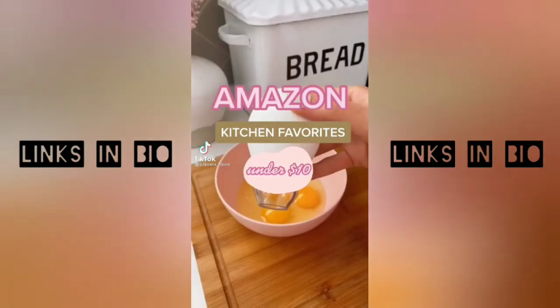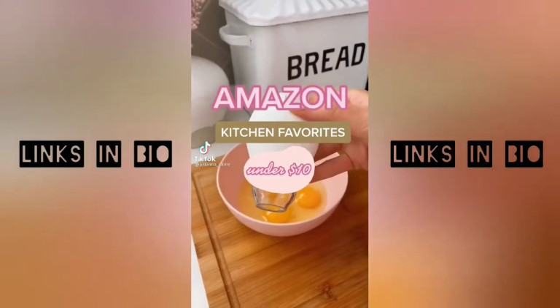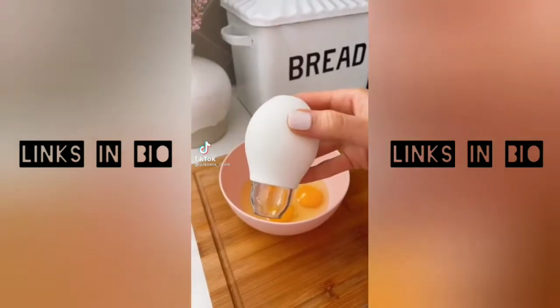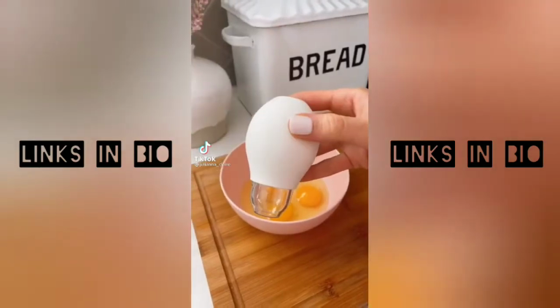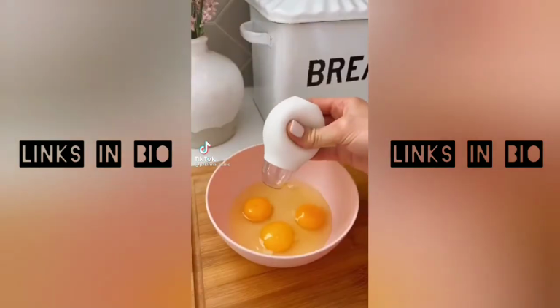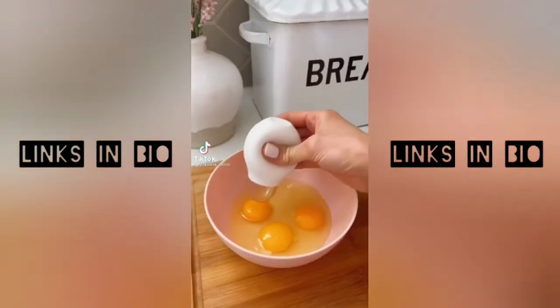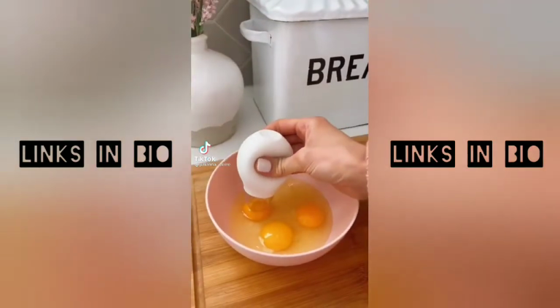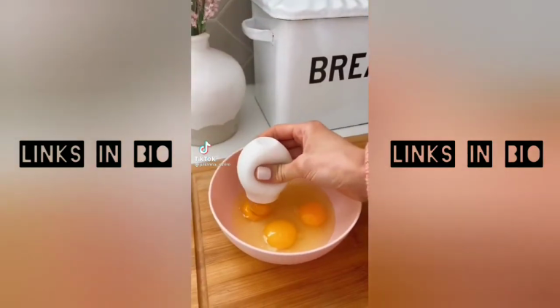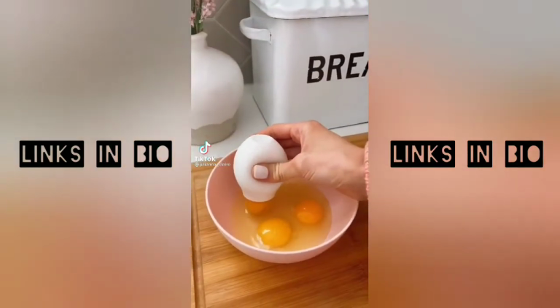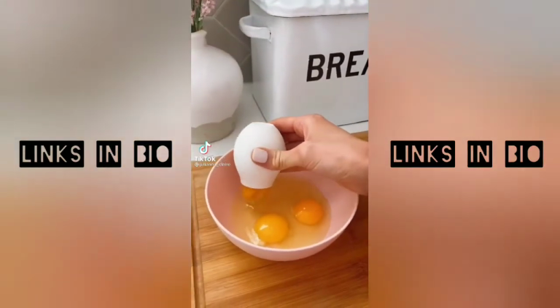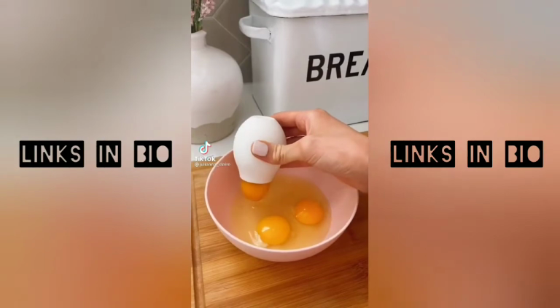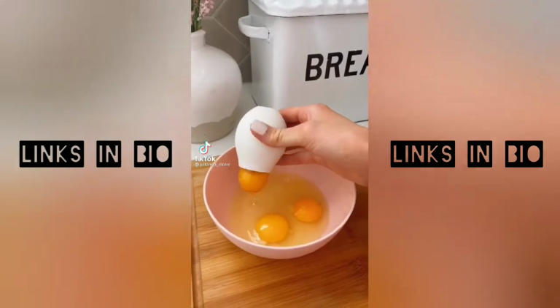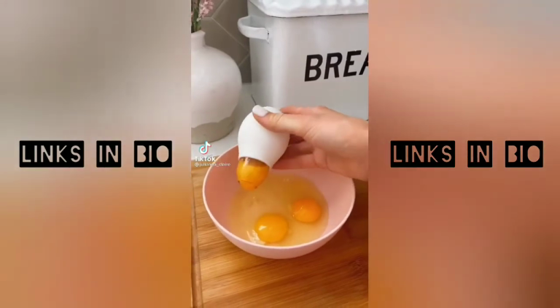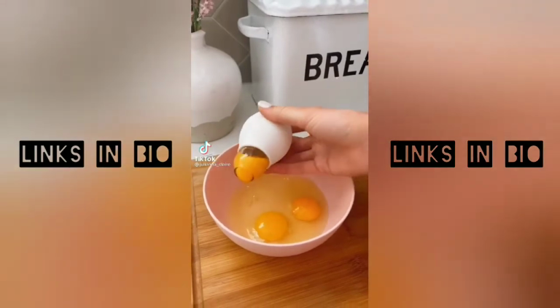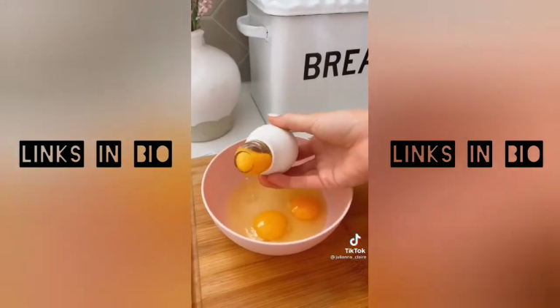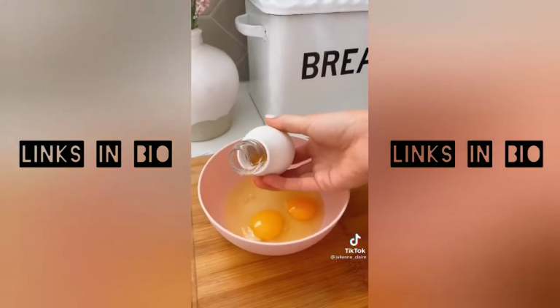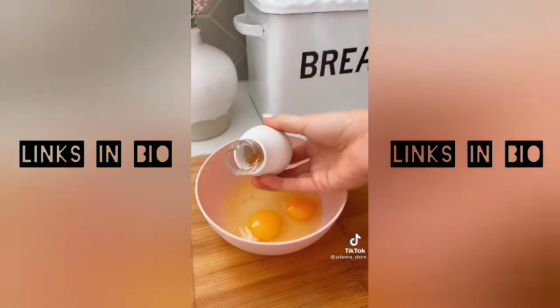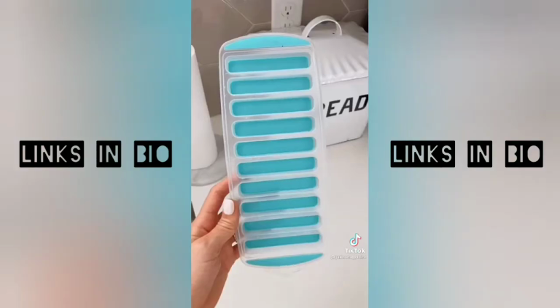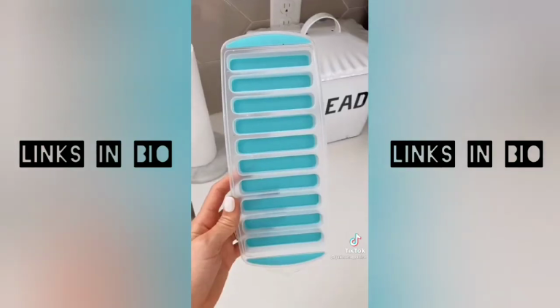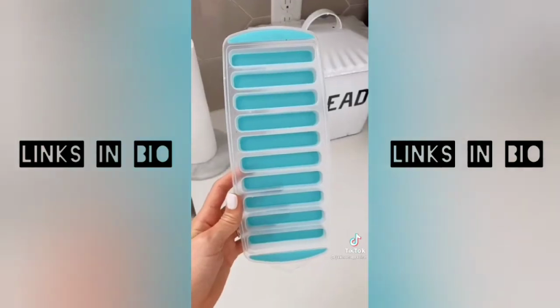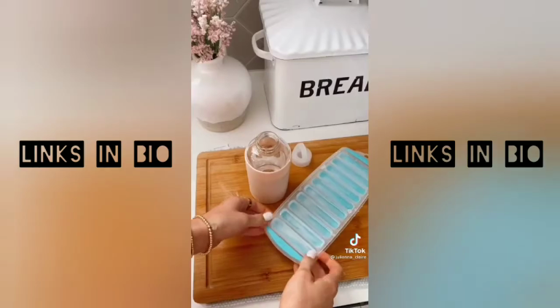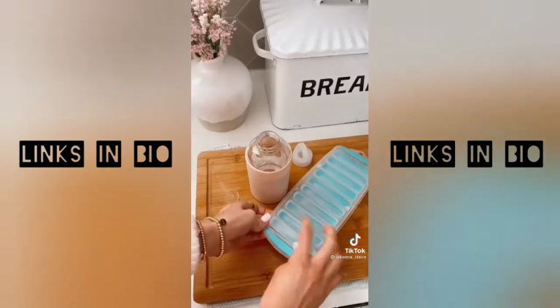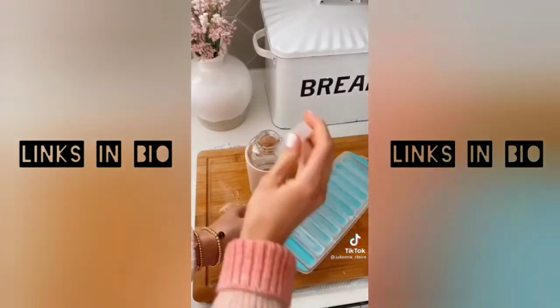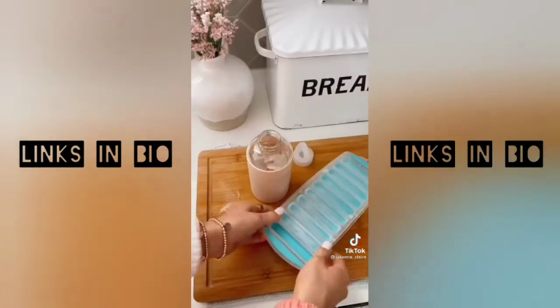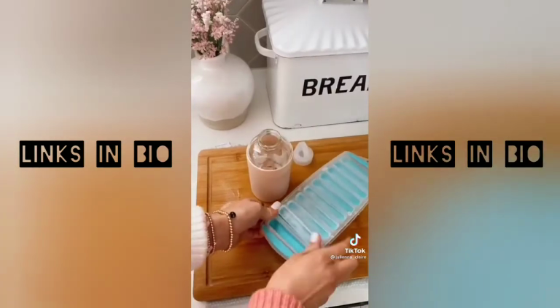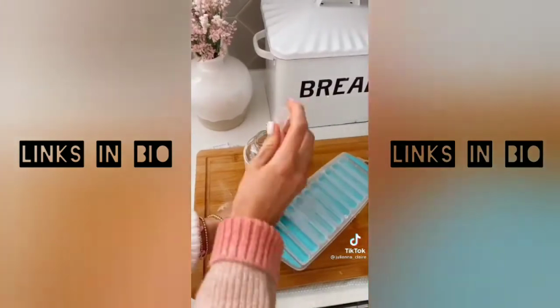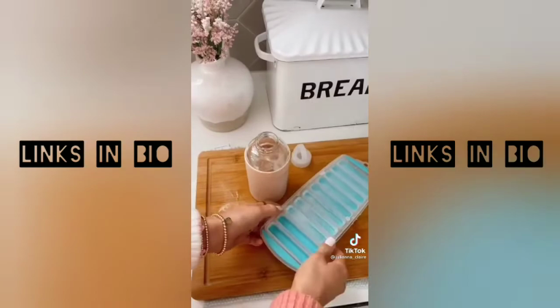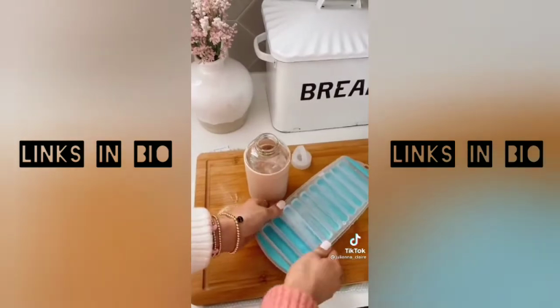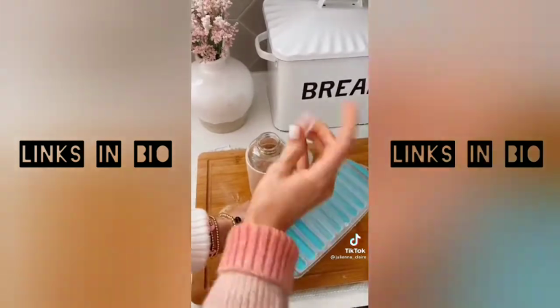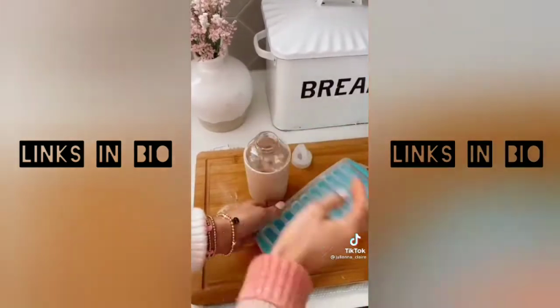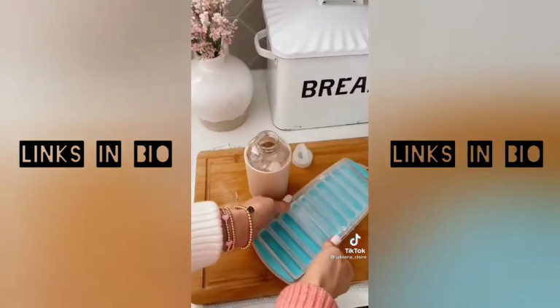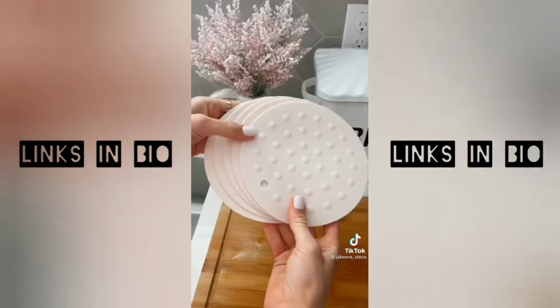This kitchen gadget allows you to separate the egg whites from the yolk in seconds and without a mess, and it's dishwasher safe. This ice tray makes ice cubes for your water bottle or soda. Its silicone design makes getting the ice out really easy.